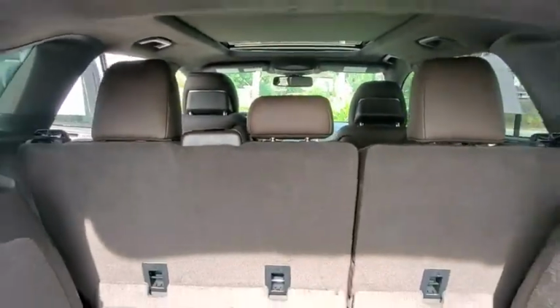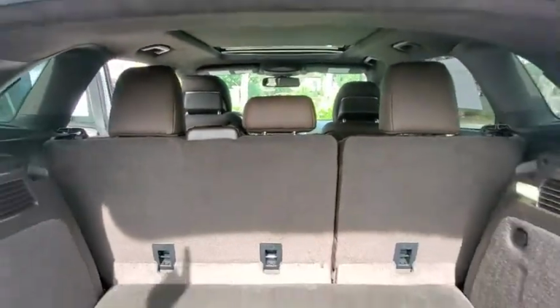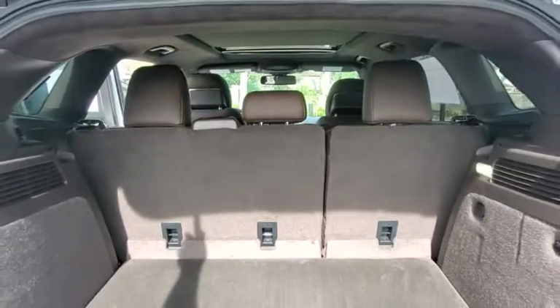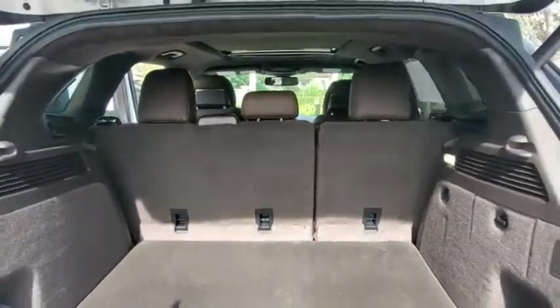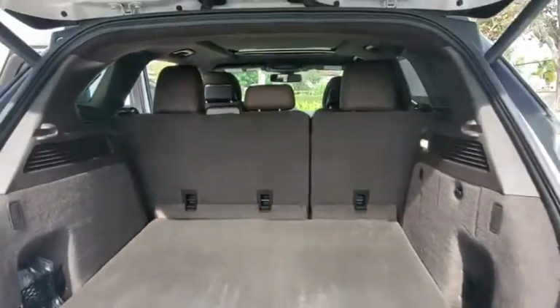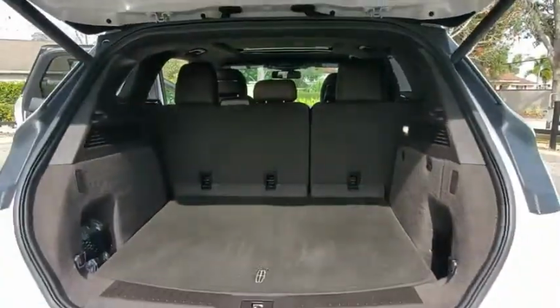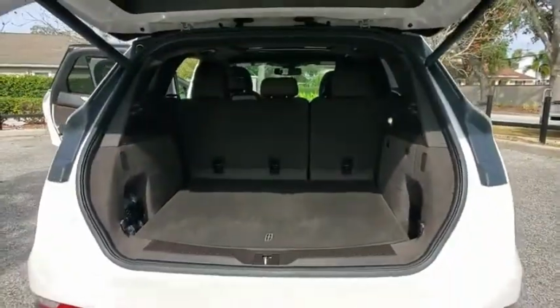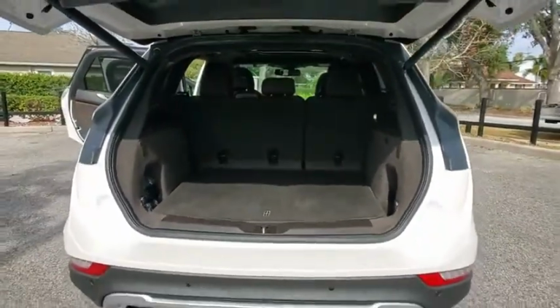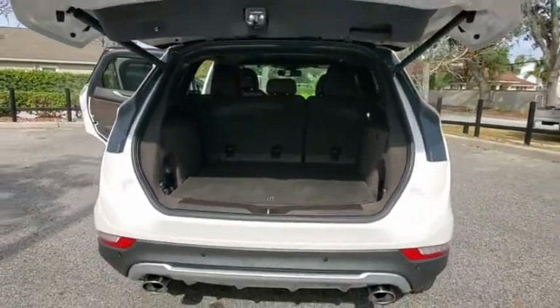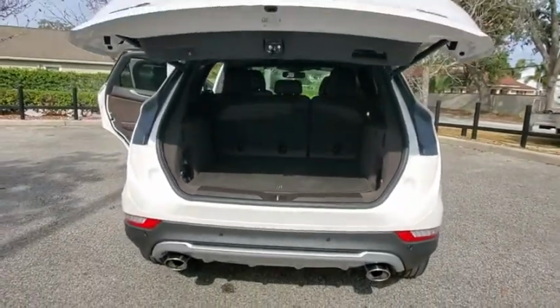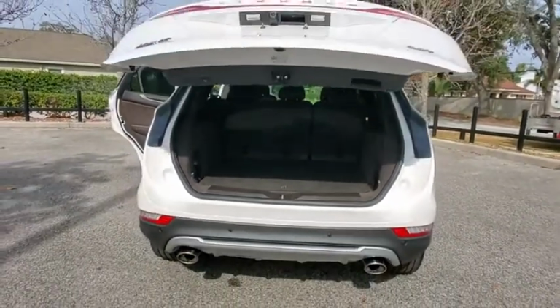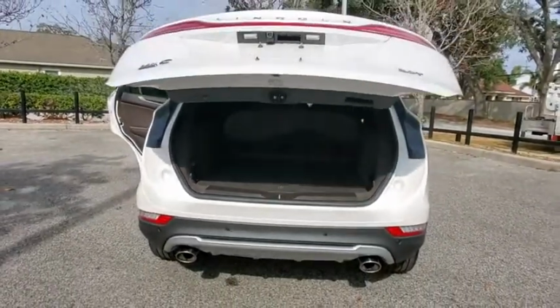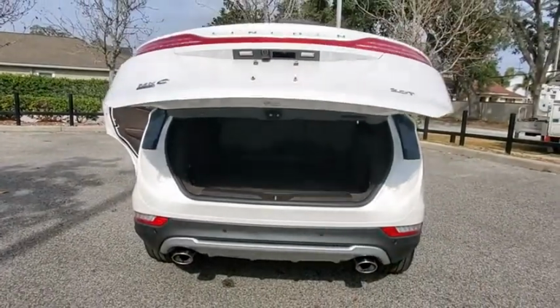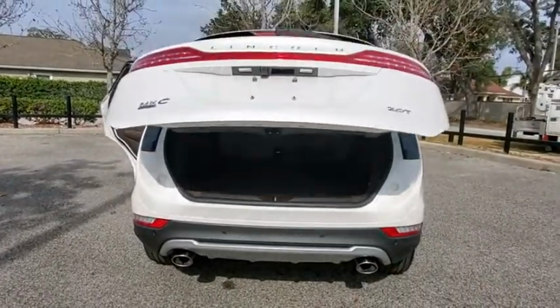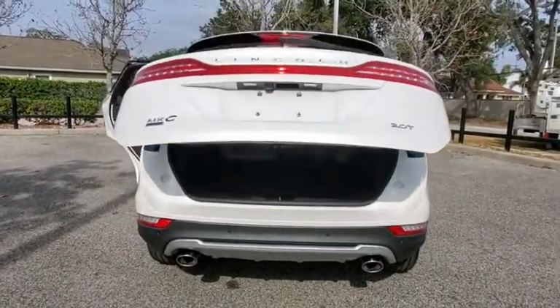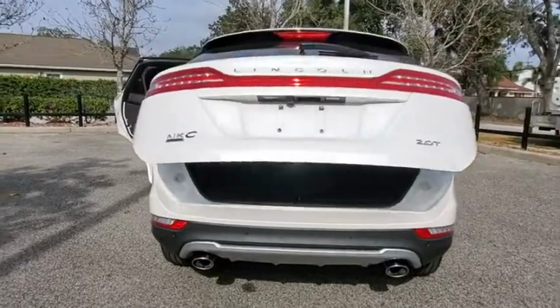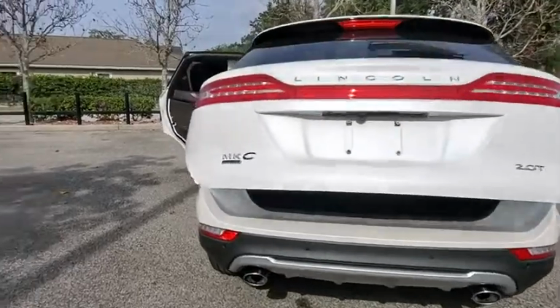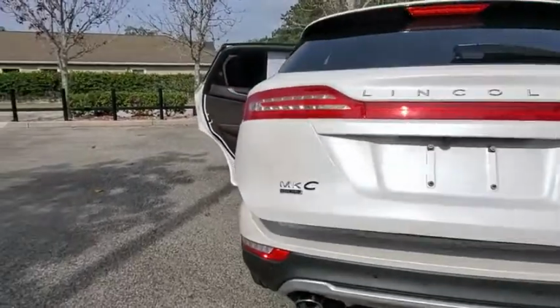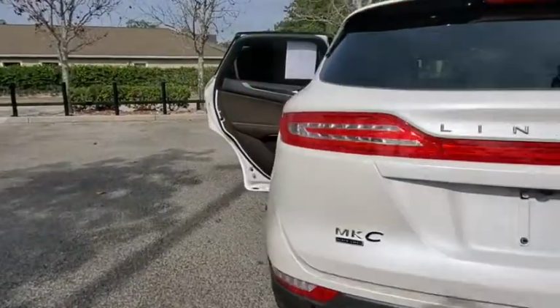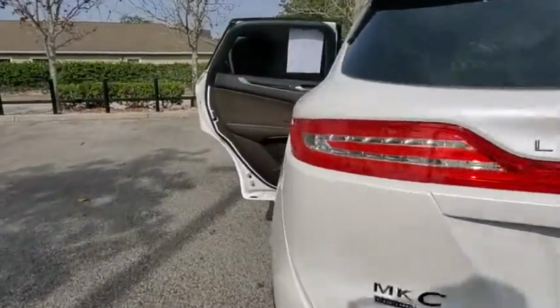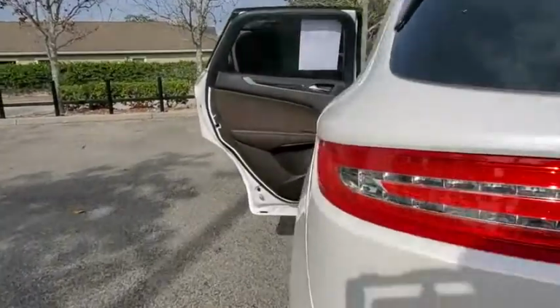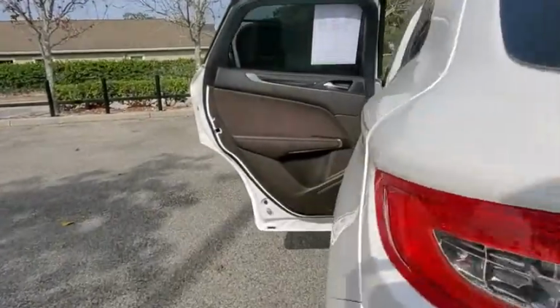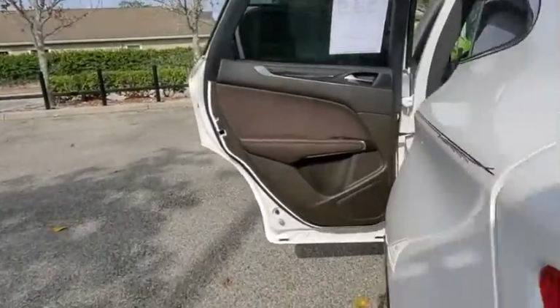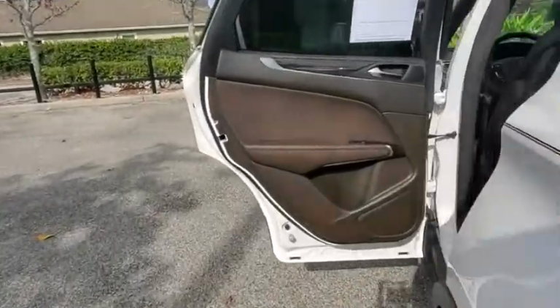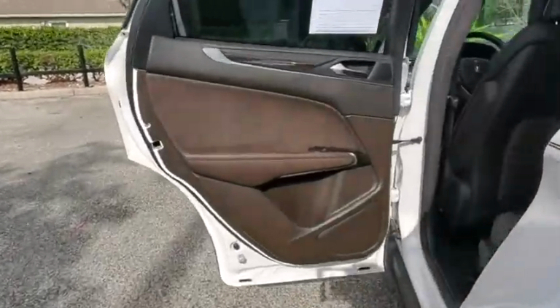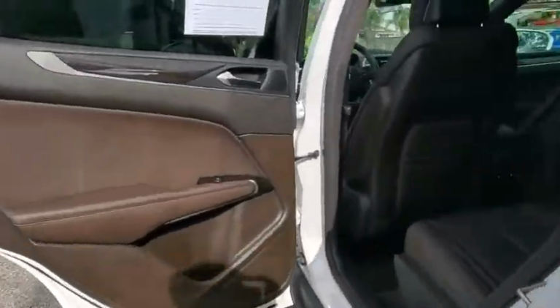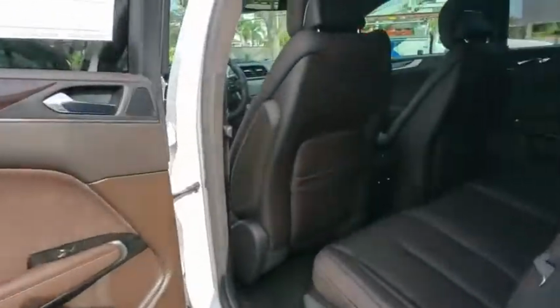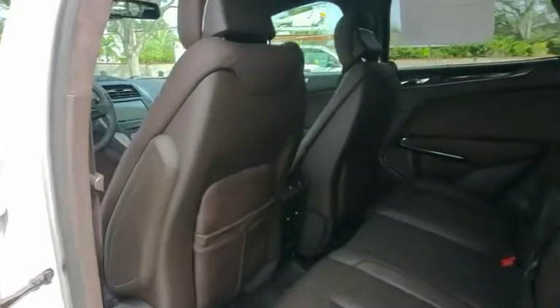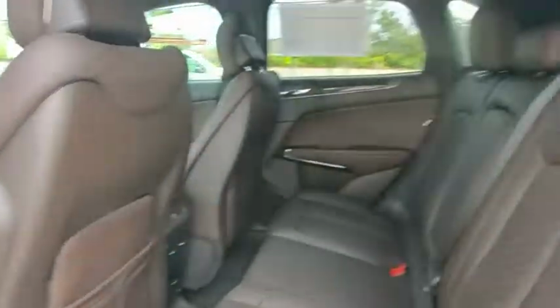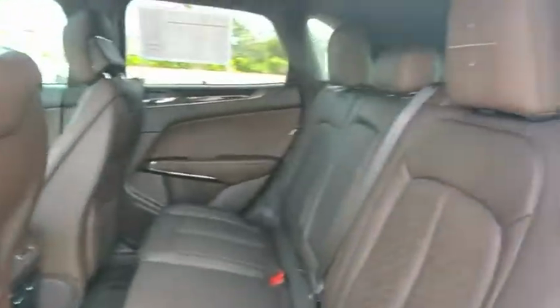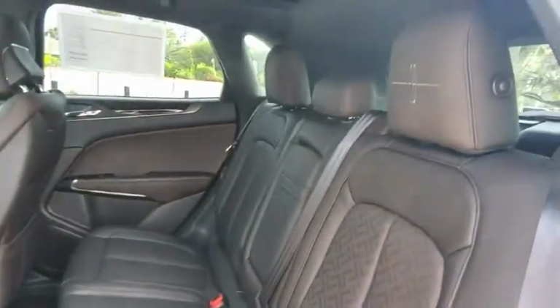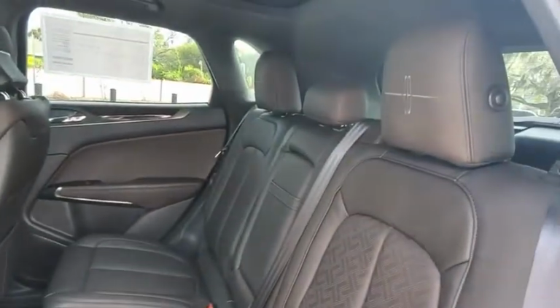This vehicle has less than 5,000 miles. Here are some of this vehicle's great options: backup camera, anti-lock braking system, power liftgate, navigation system, steering wheel audio control, power passenger seat.